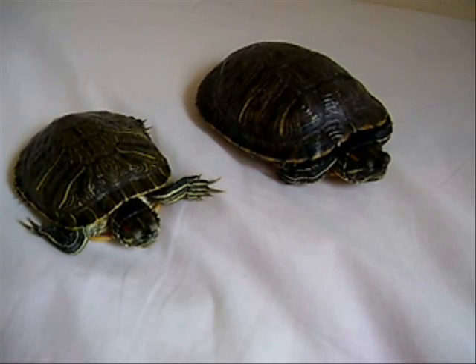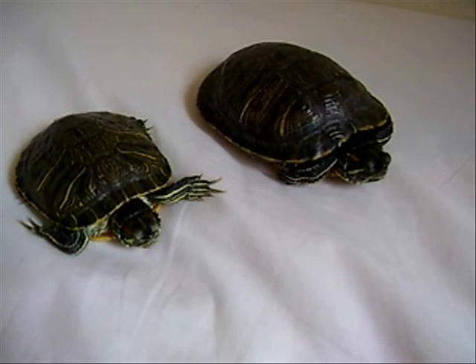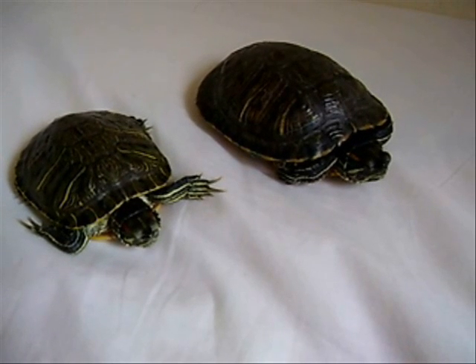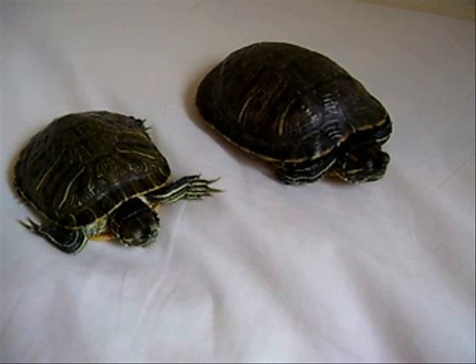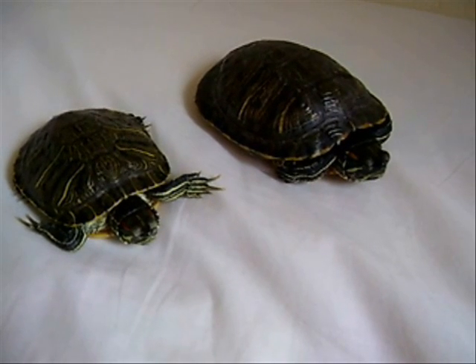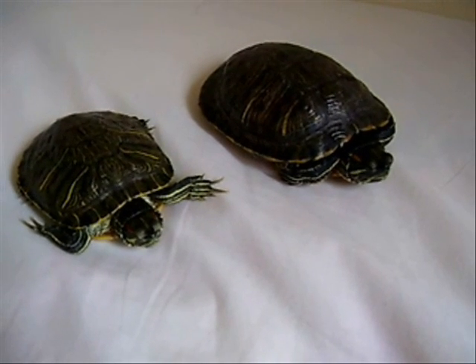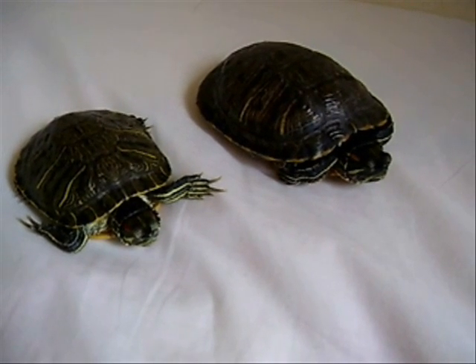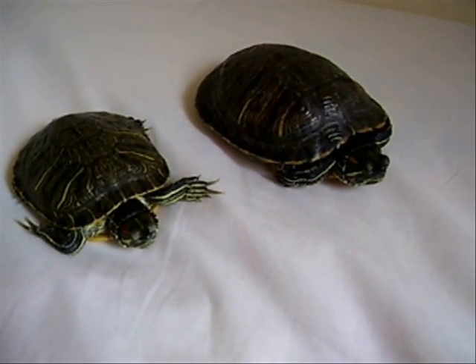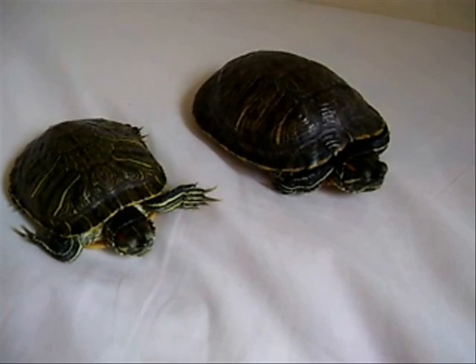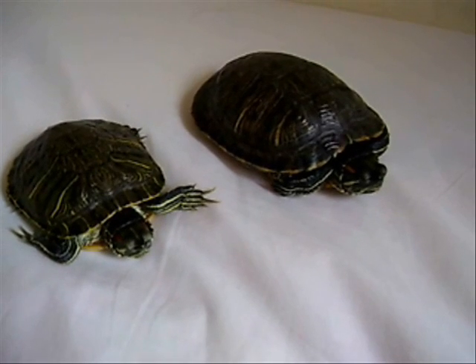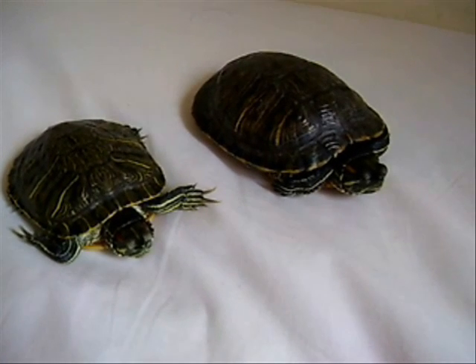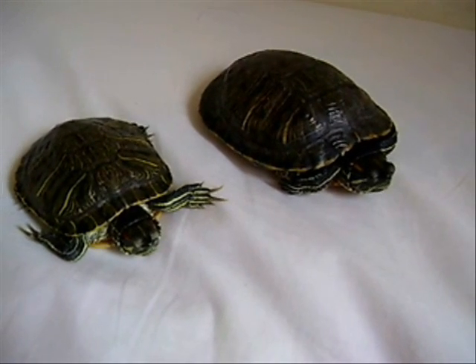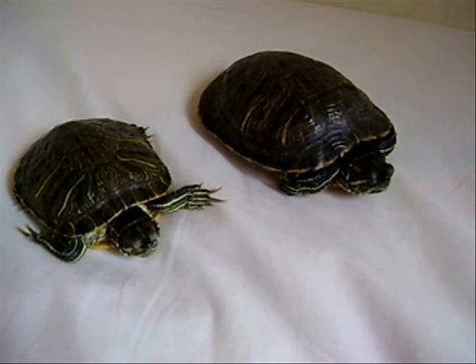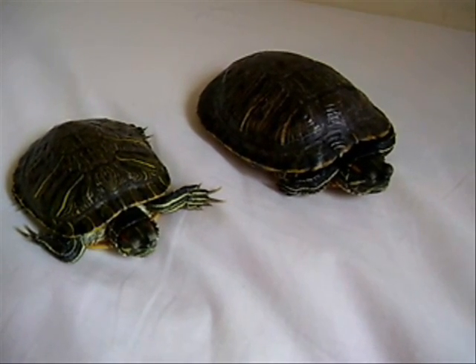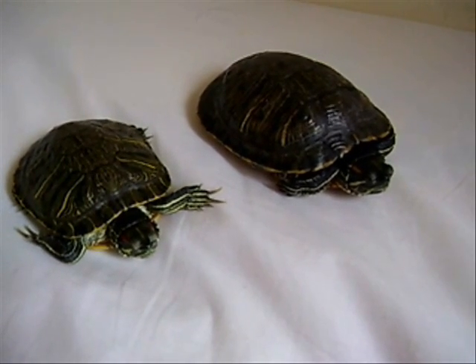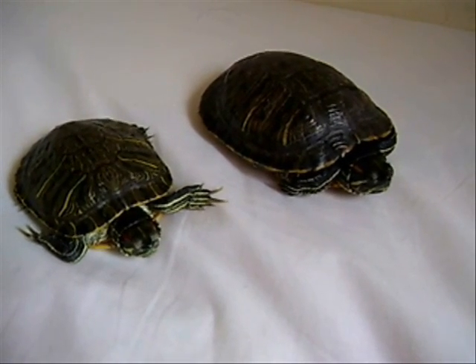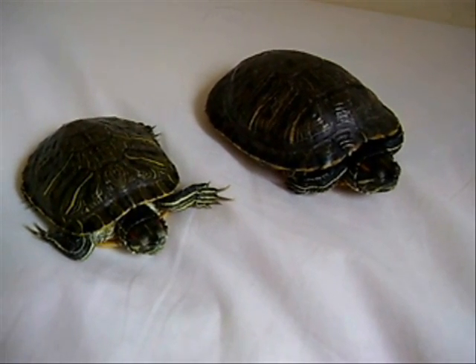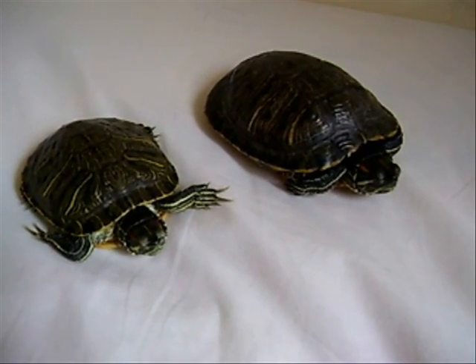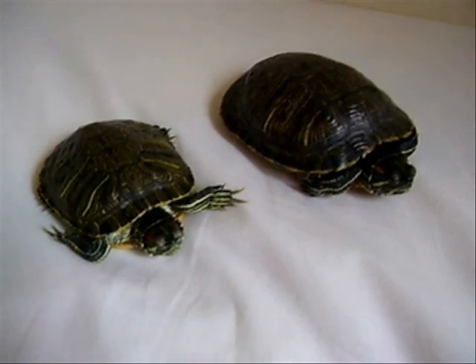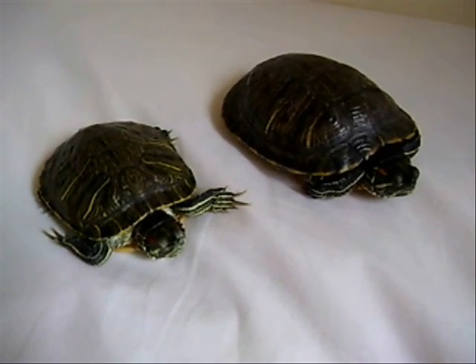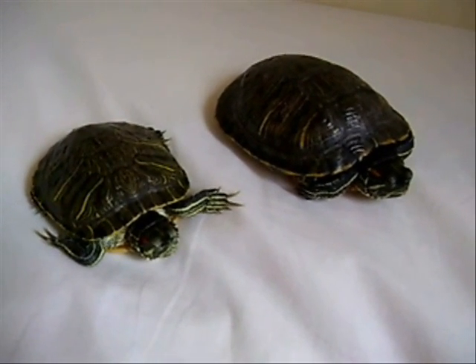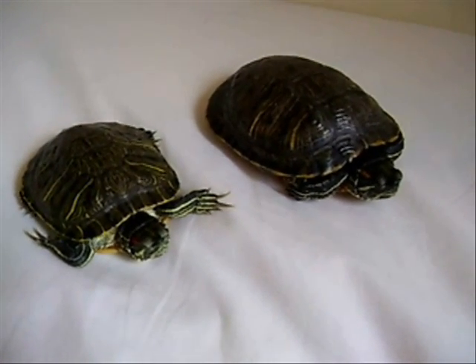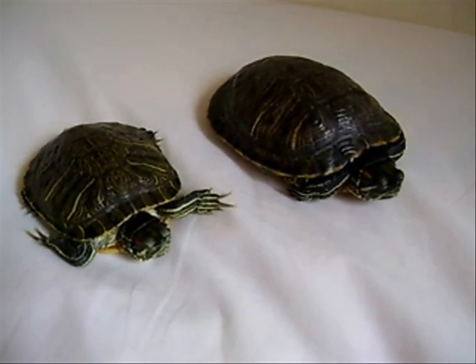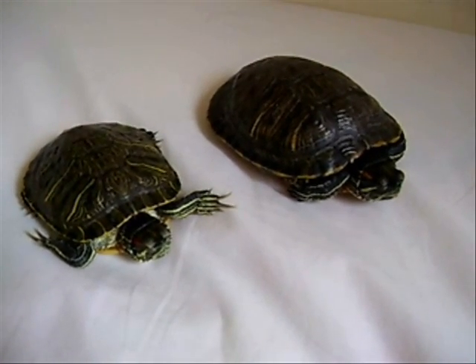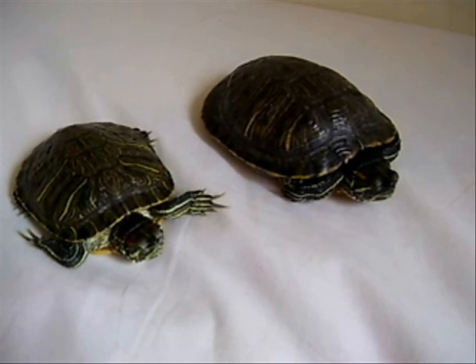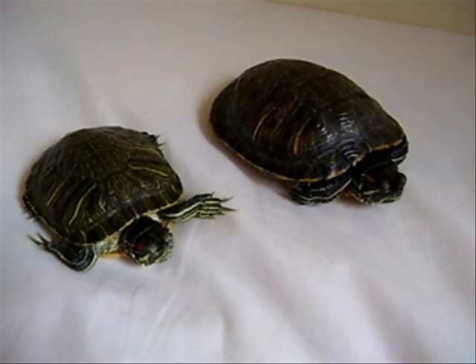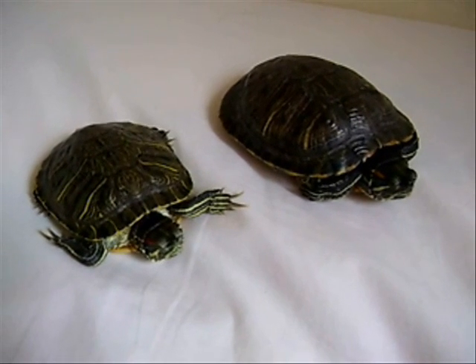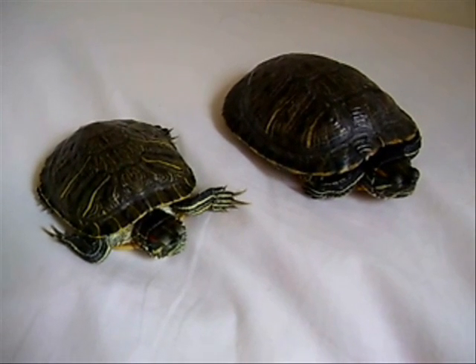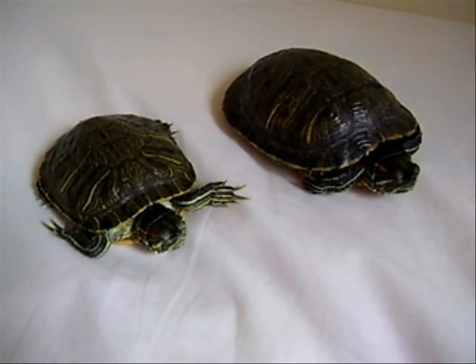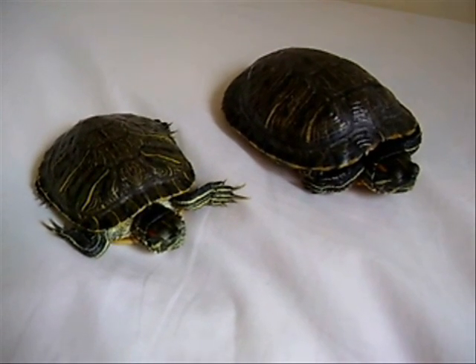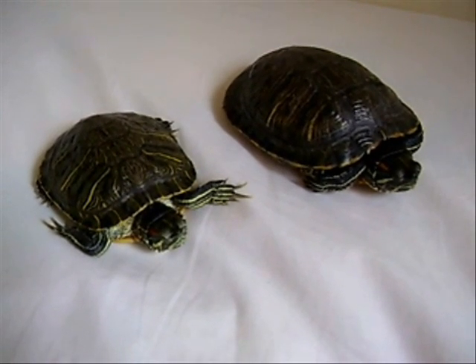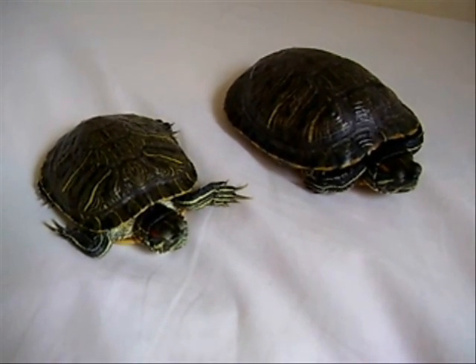Alright everybody, here I have two red-eared sliders, one female and one male. I'm going to teach you guys how to determine whether your turtle is a male or a female.